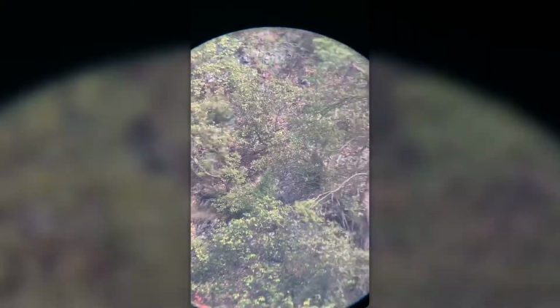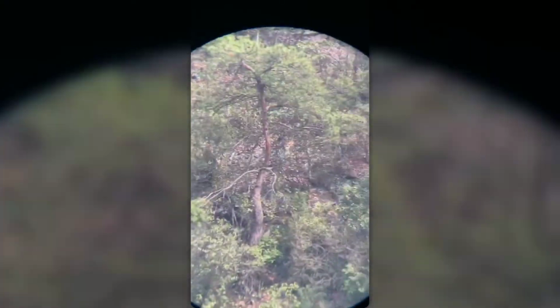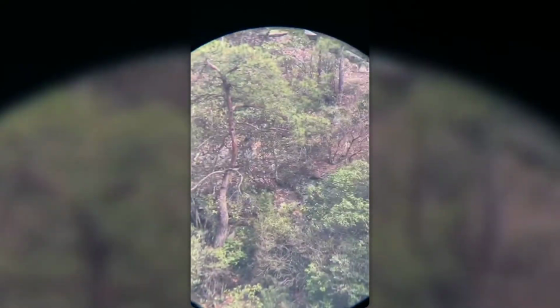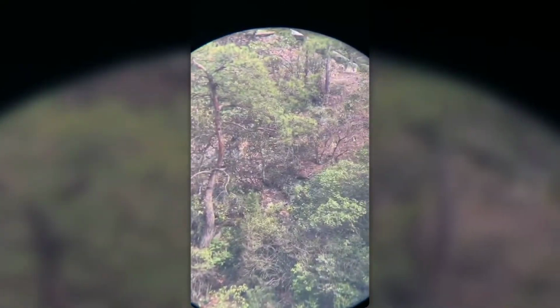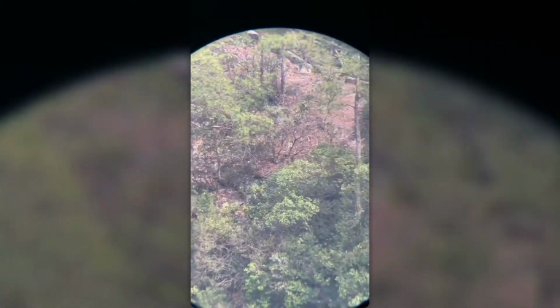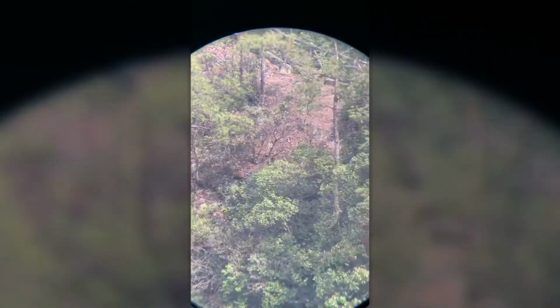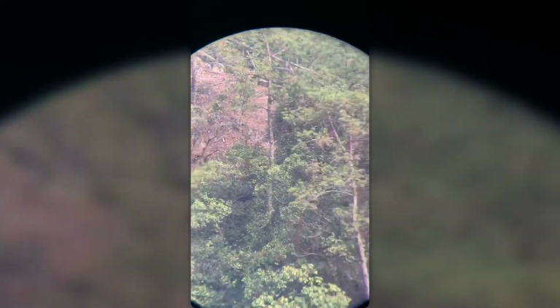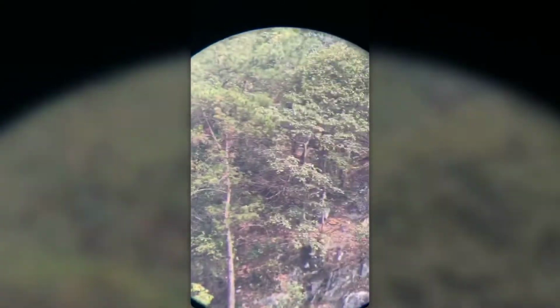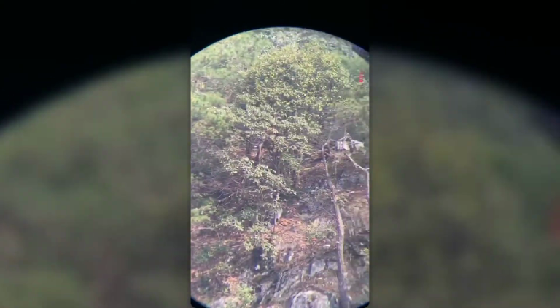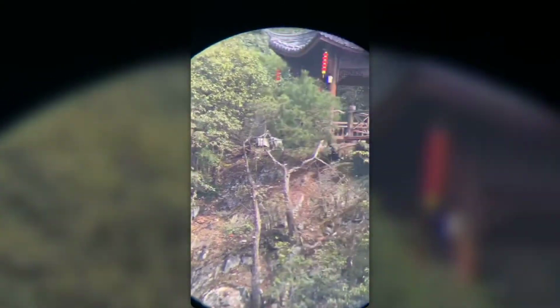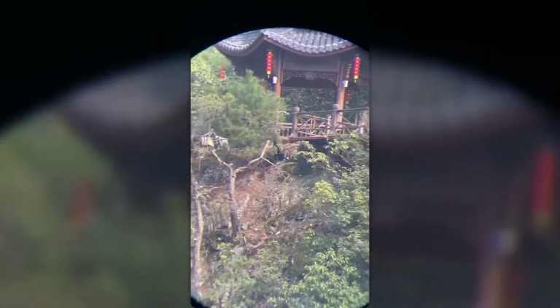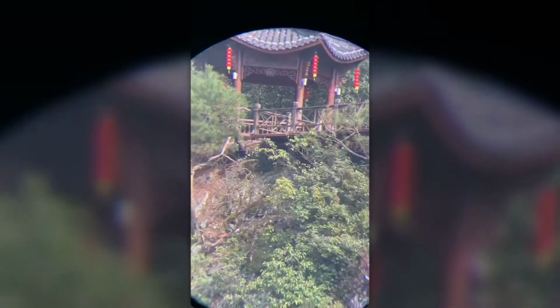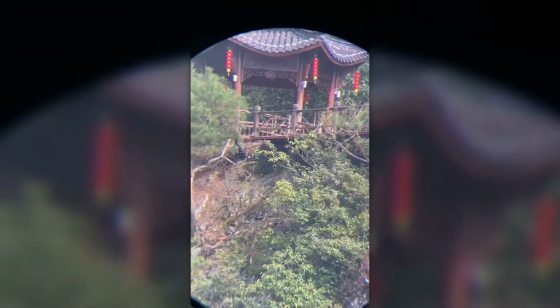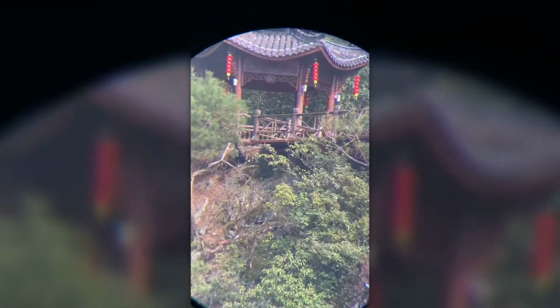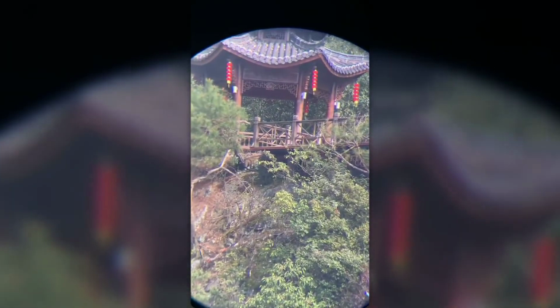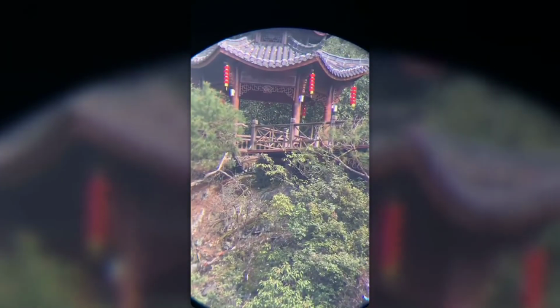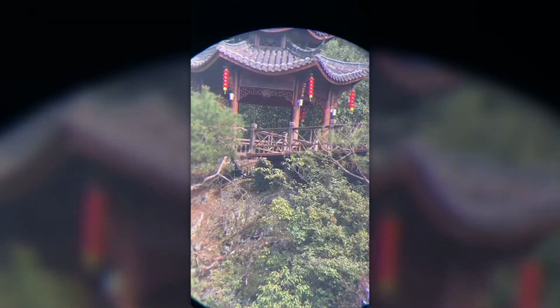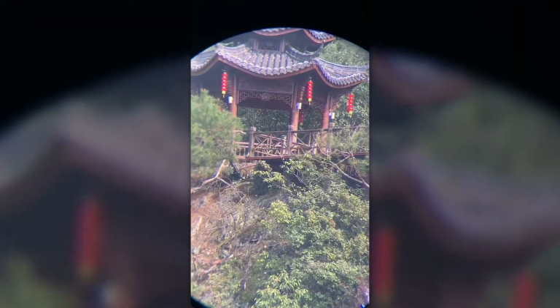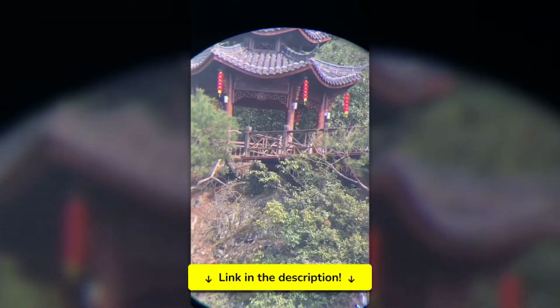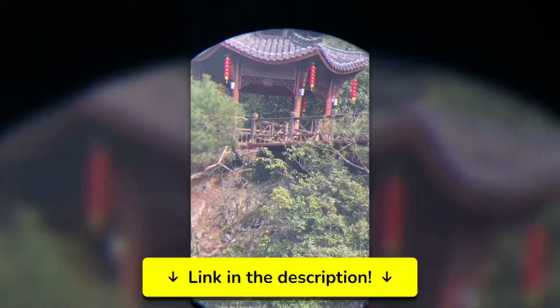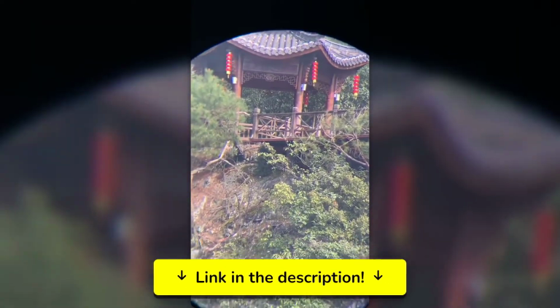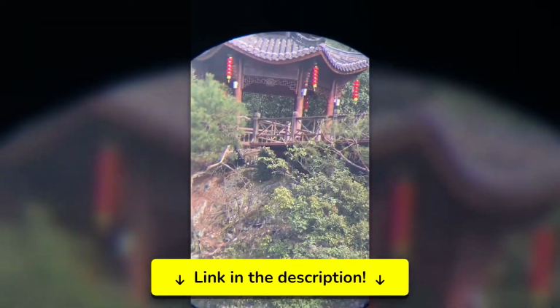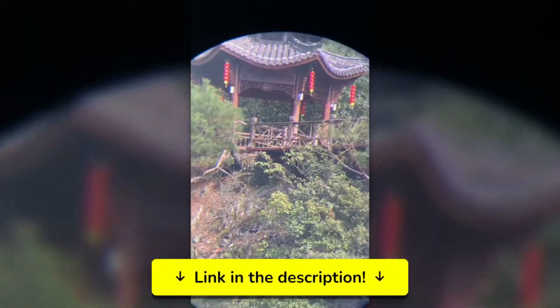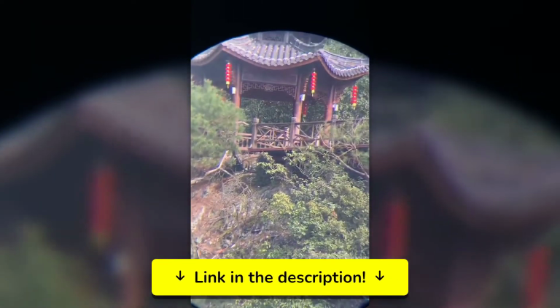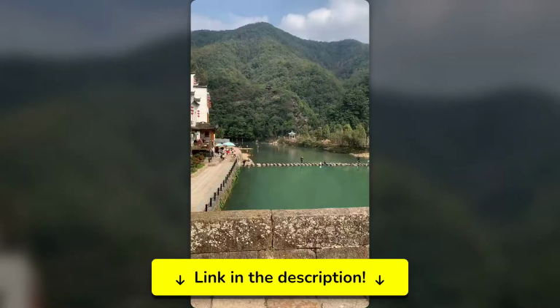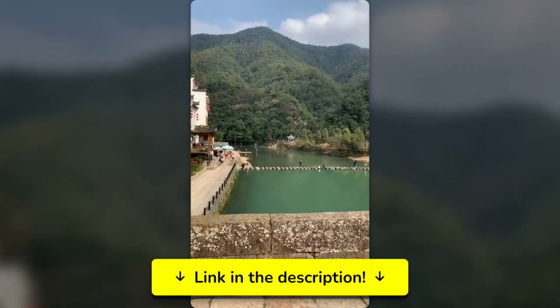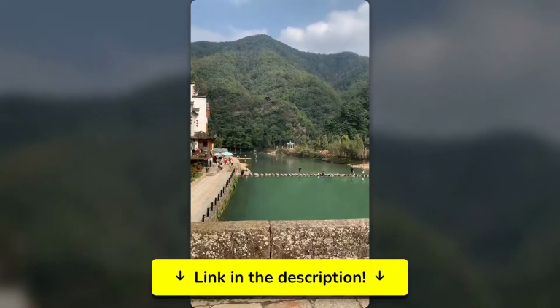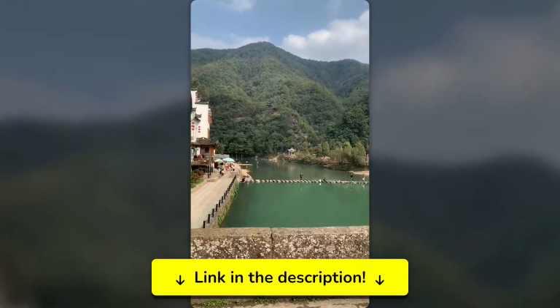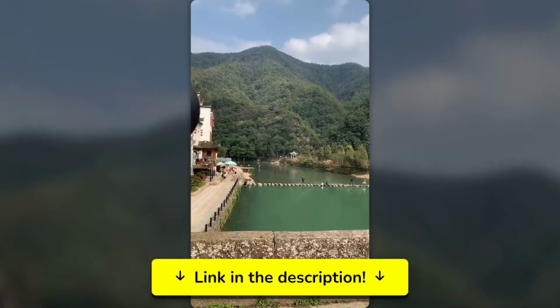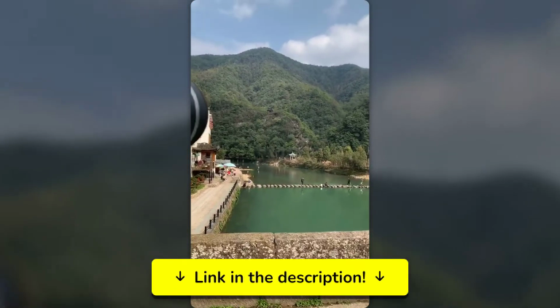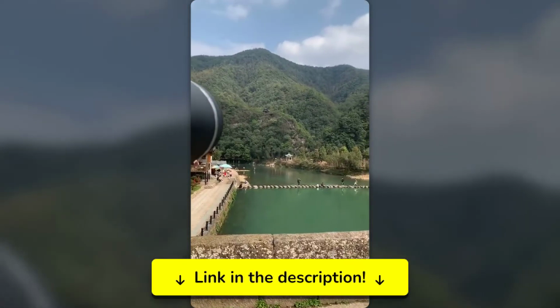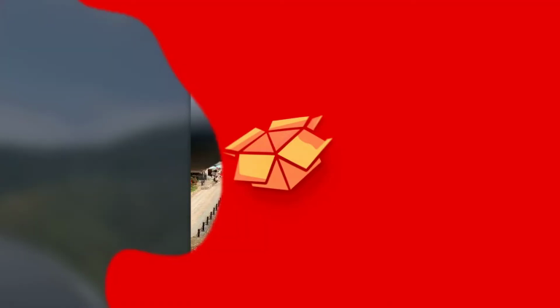Just remember to budget for a quality tripod, as it's essential for getting the most out of these binoculars. Trust me, it's an investment you won't regret. For more details on pricing and specifications, check out the description below.